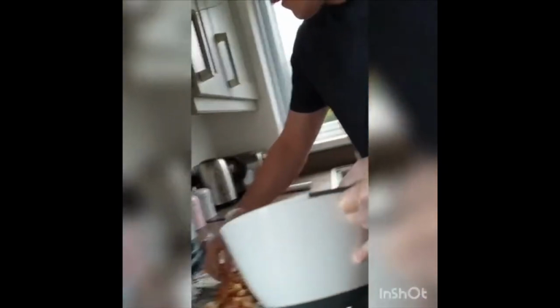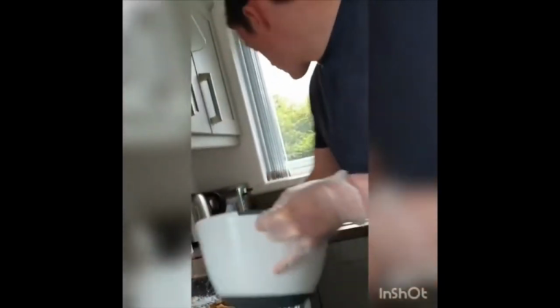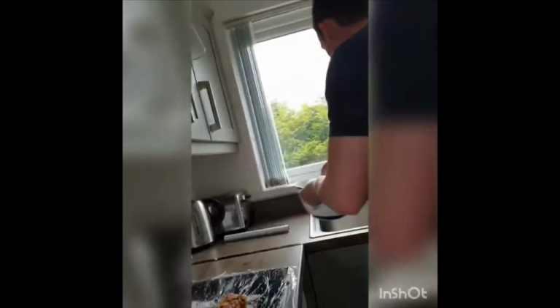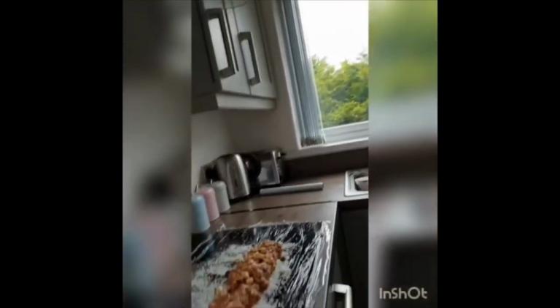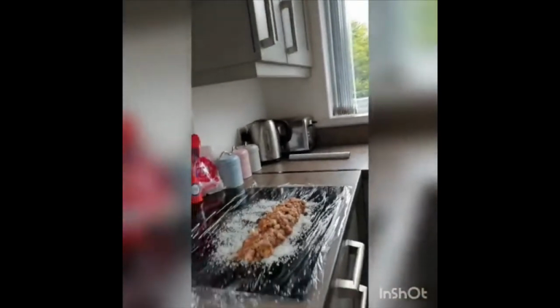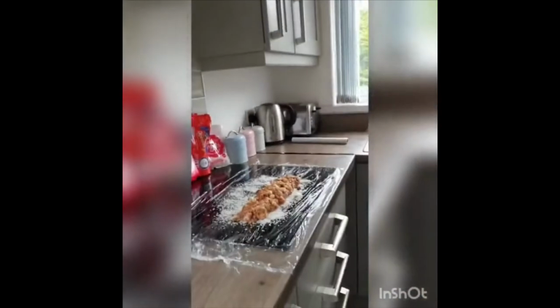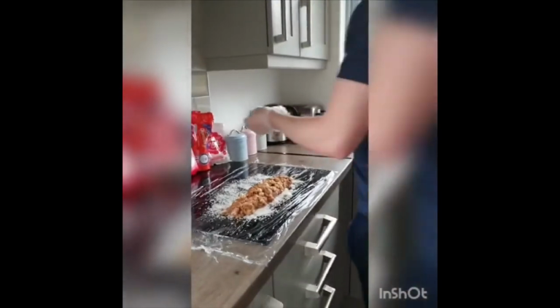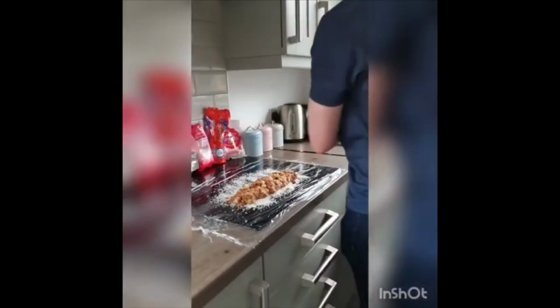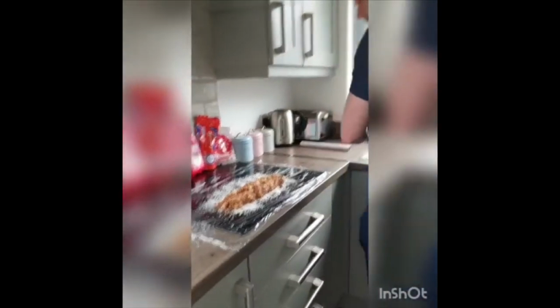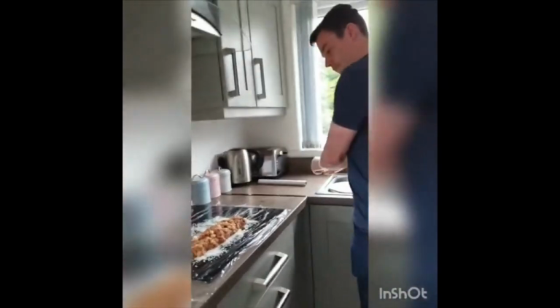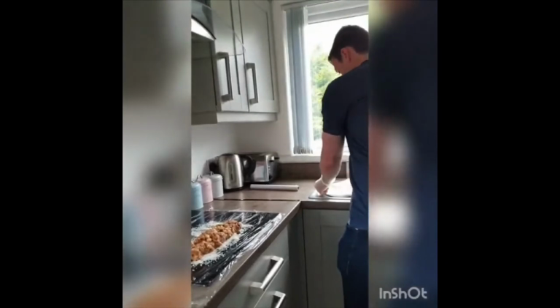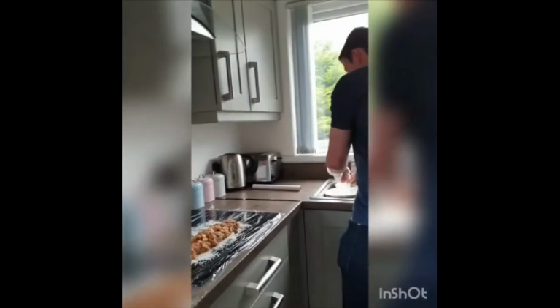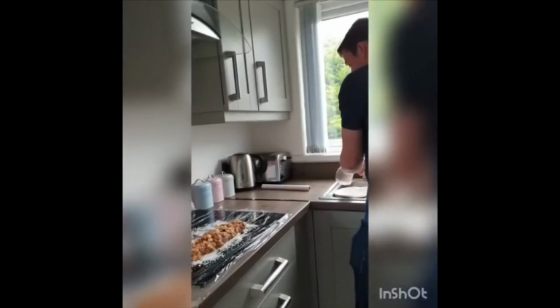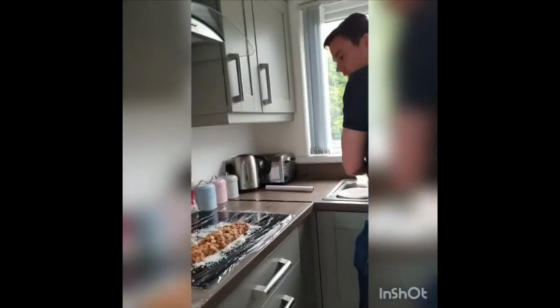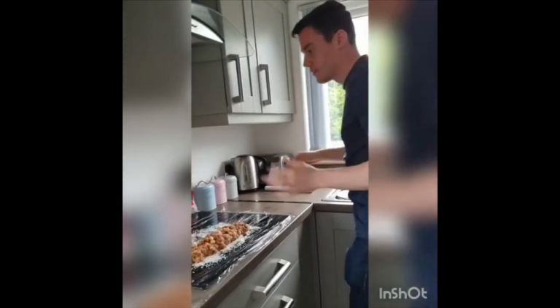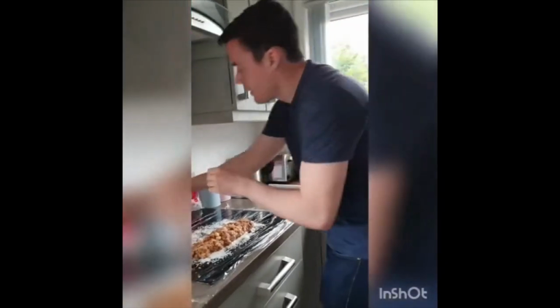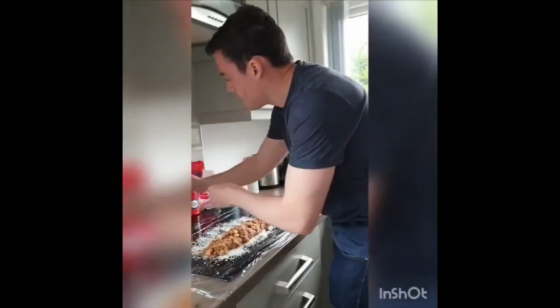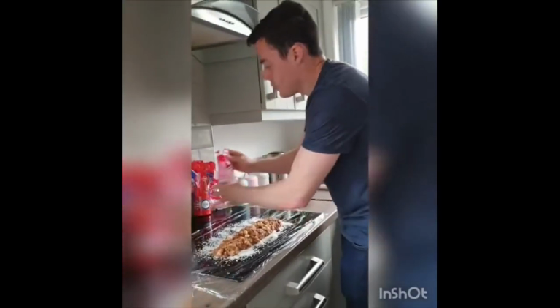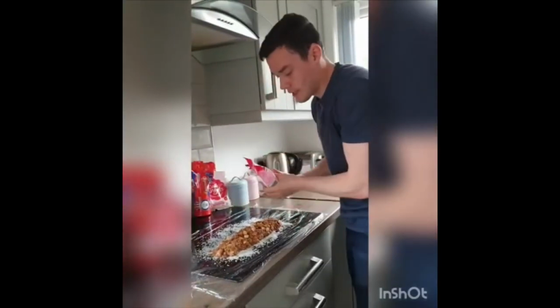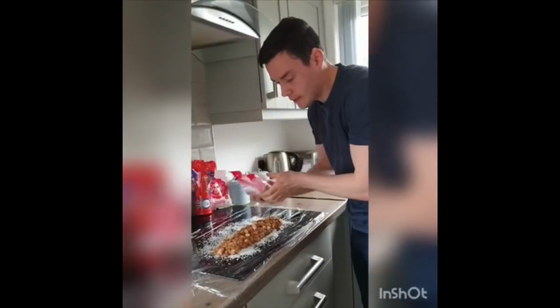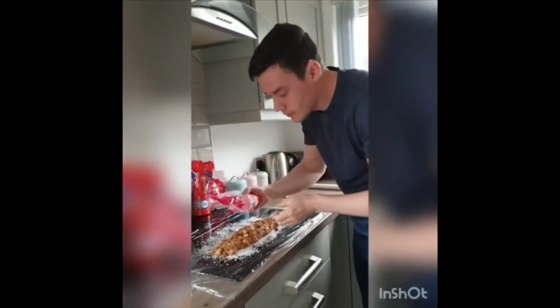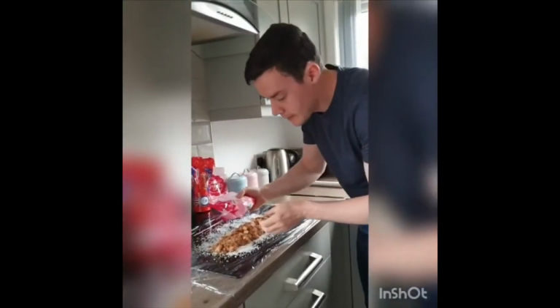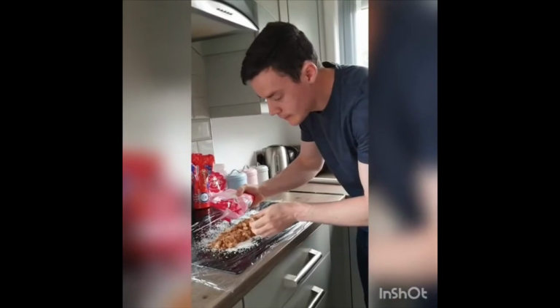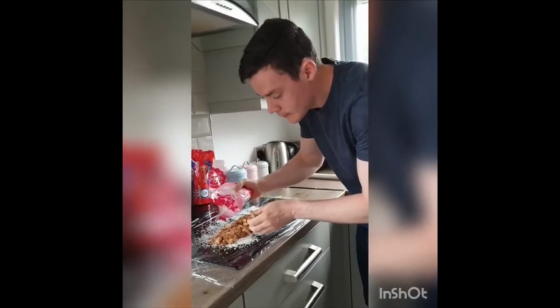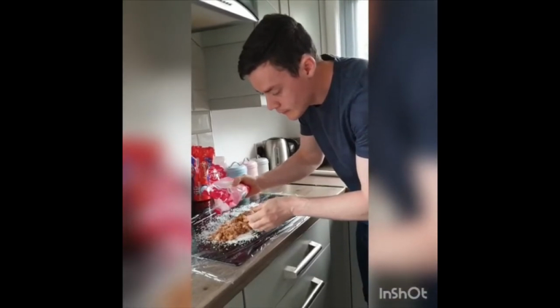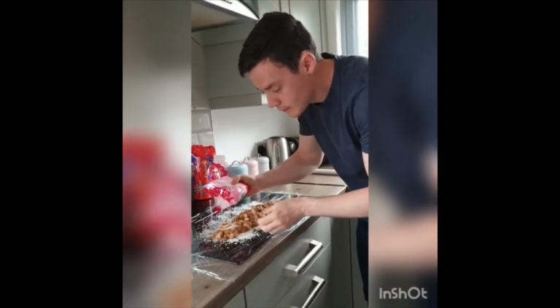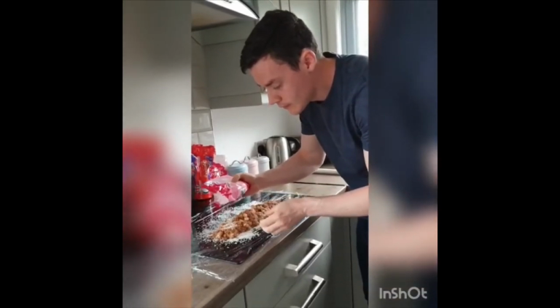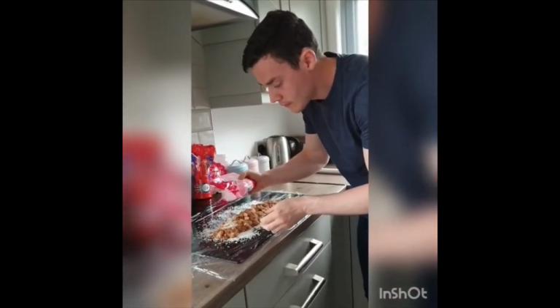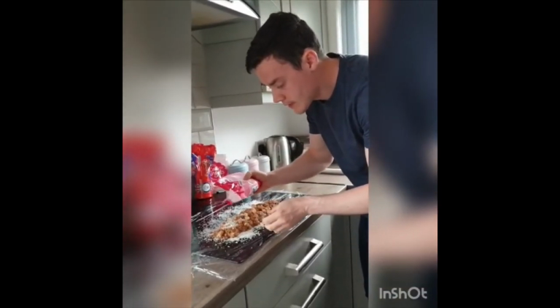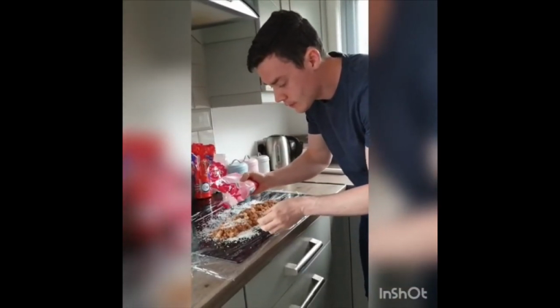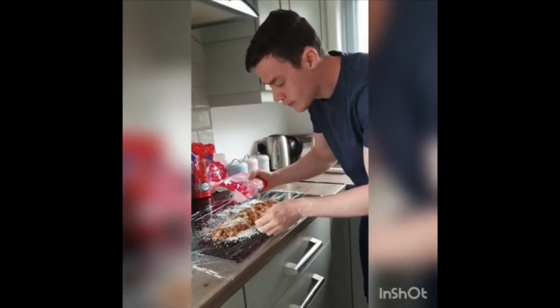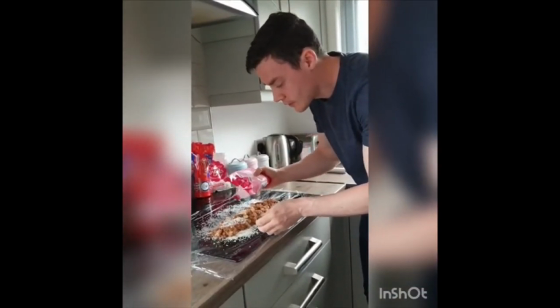So that's our log, nicely rolled out. We will take the gloves off now. Just scatter another wee bit — just get the coconut all over the top.